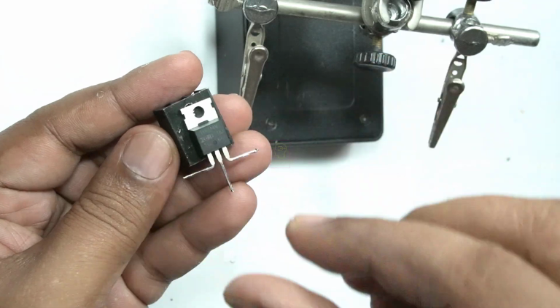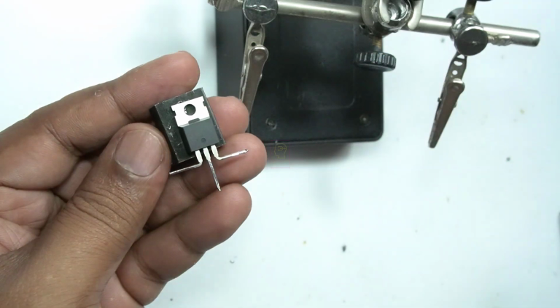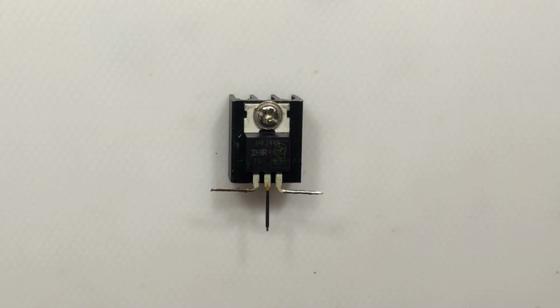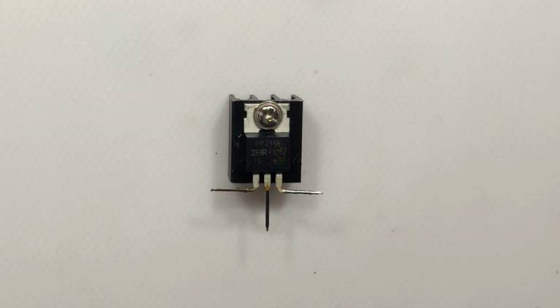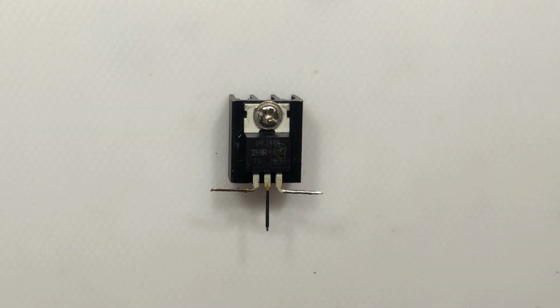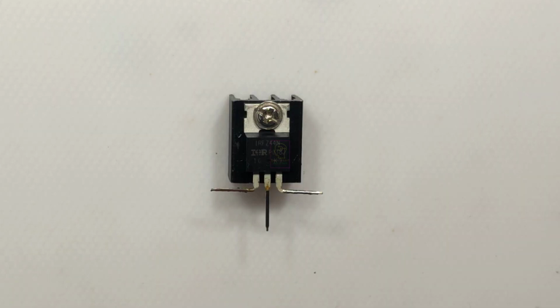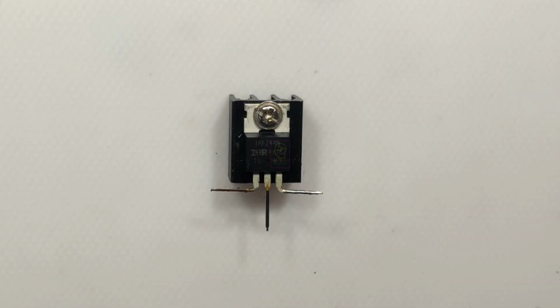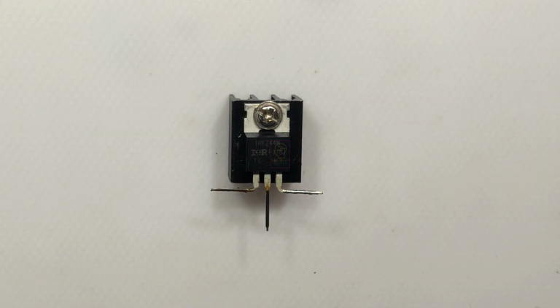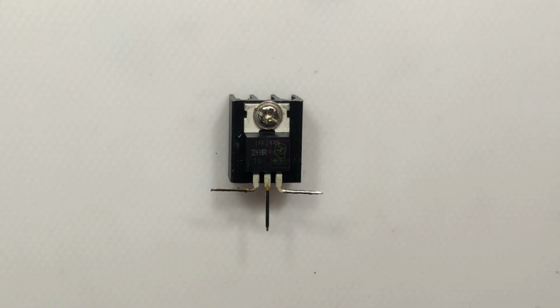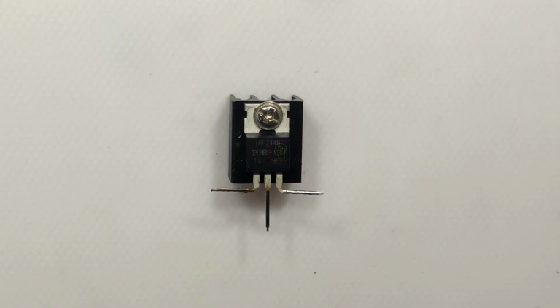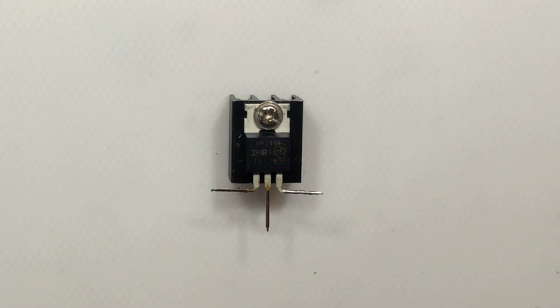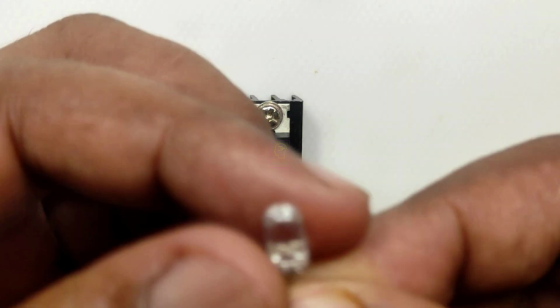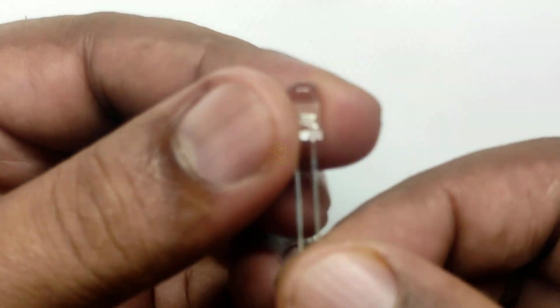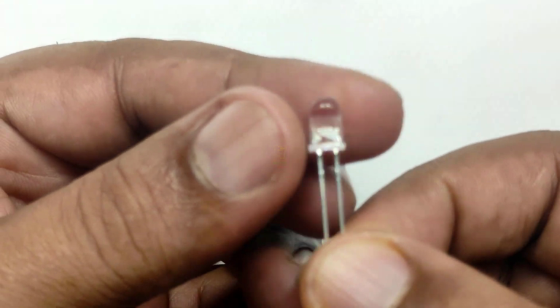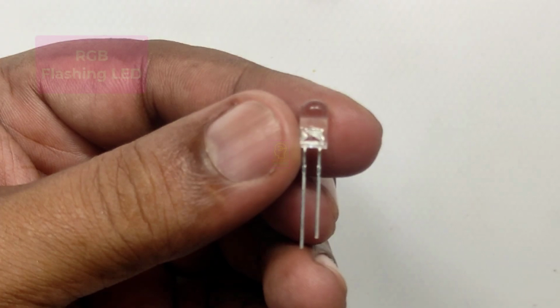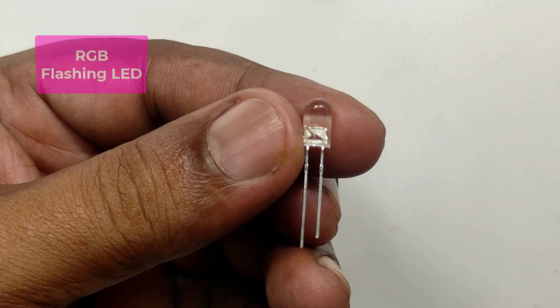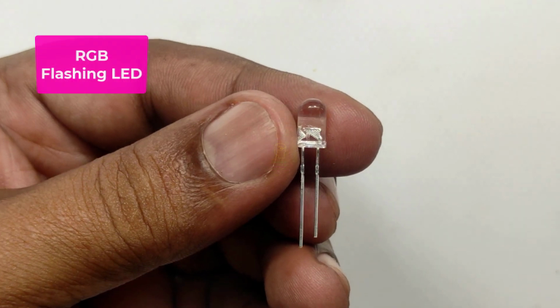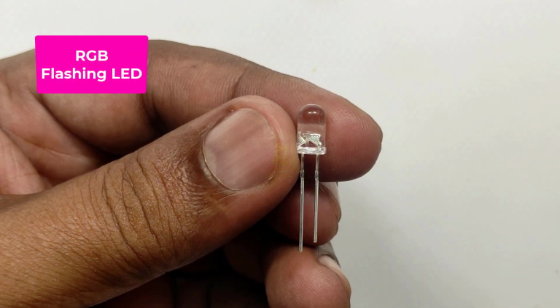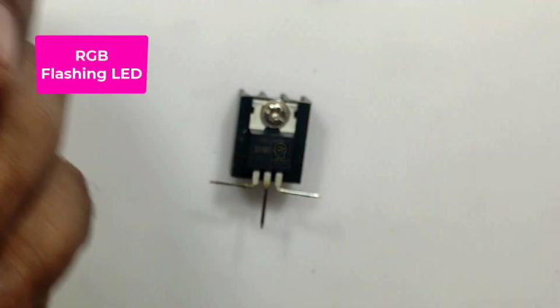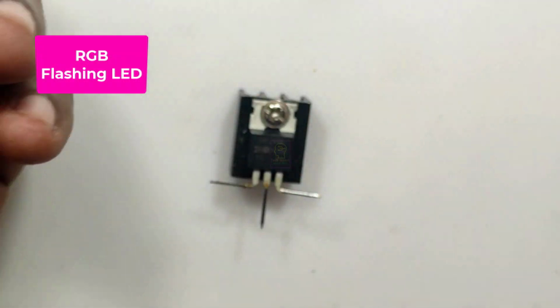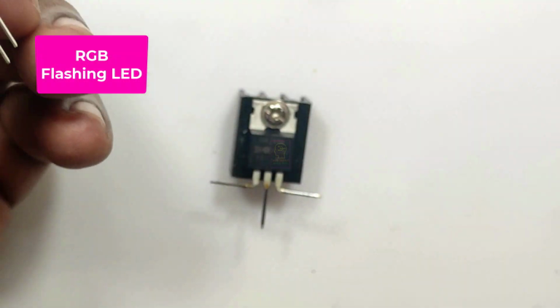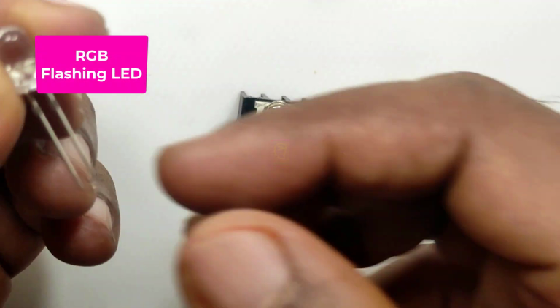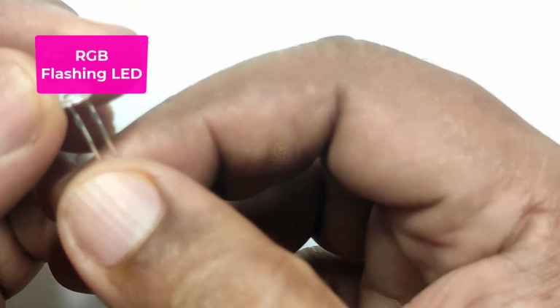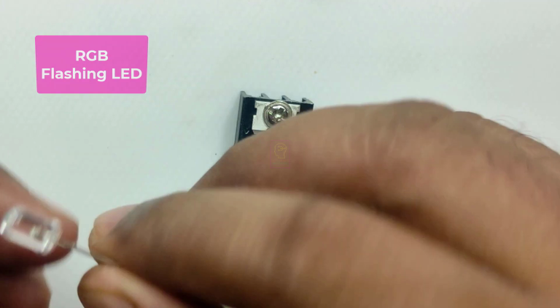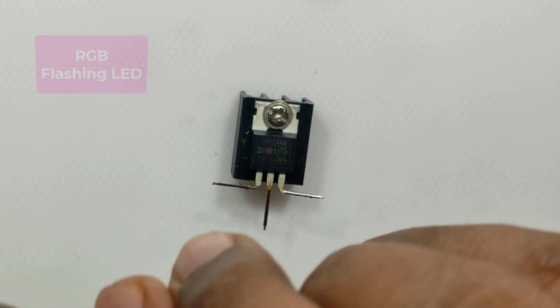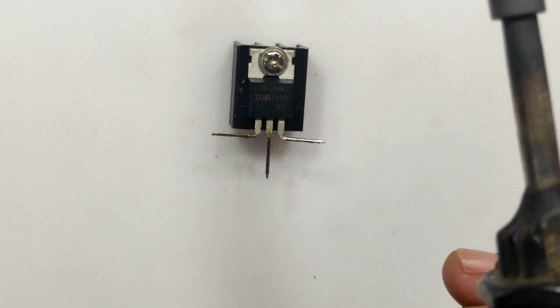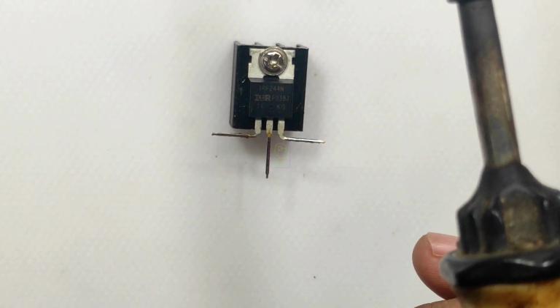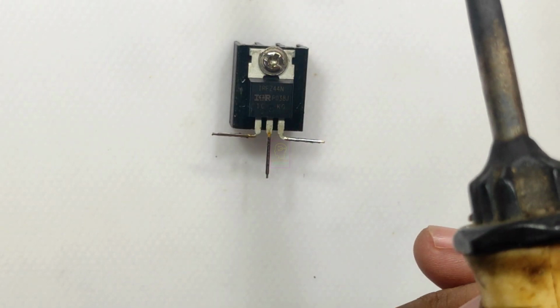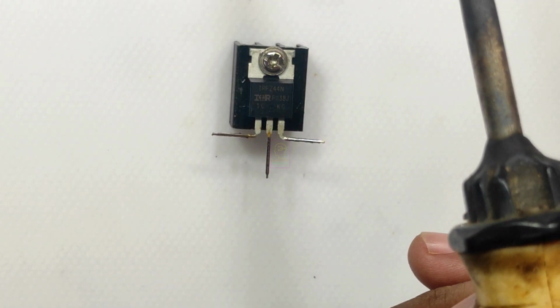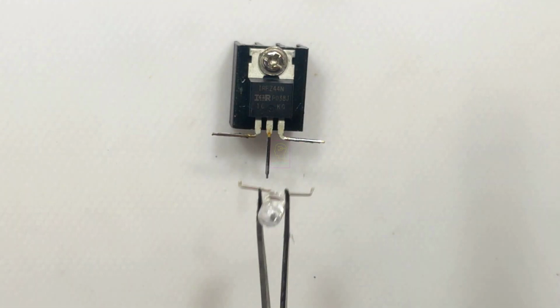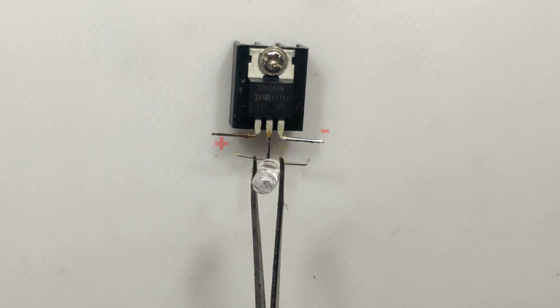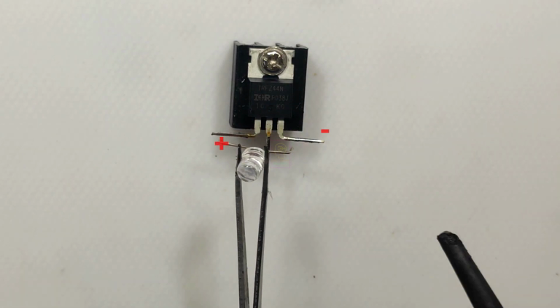The load can be an LED bulb or a fast response bulb. I tried with my car's headlight and it failed because of its slow response. A 12 volt bicycle headlight is working fine. The circuit diagram is given at the end of this video.